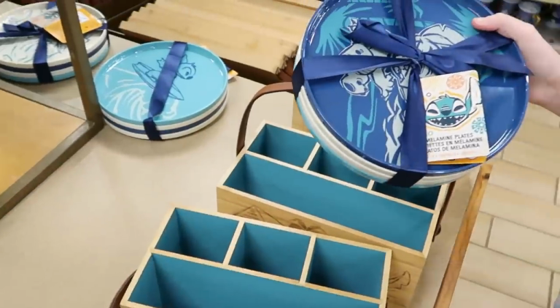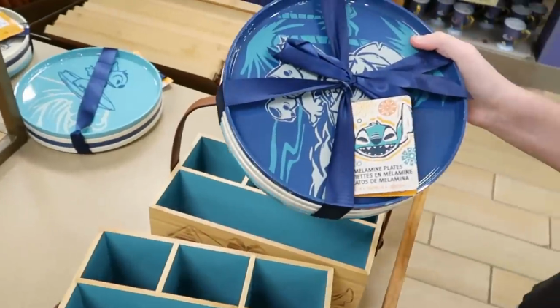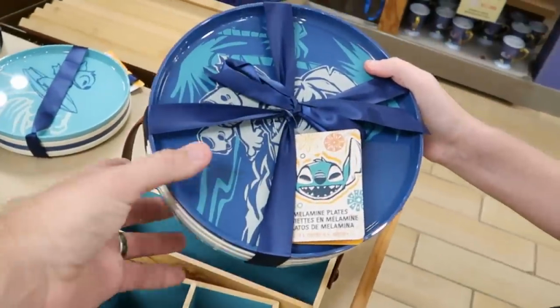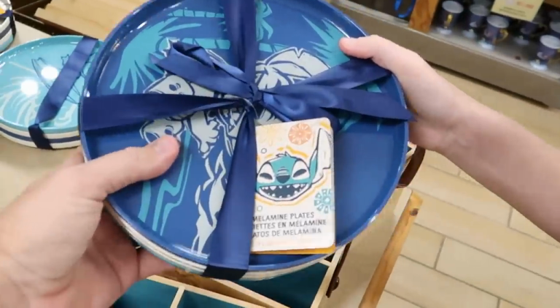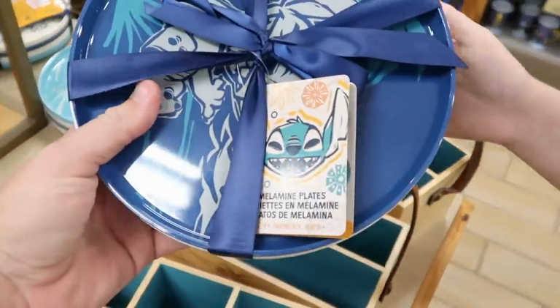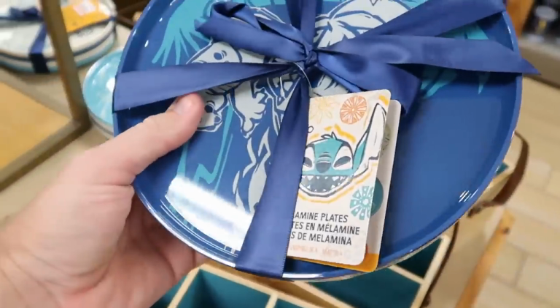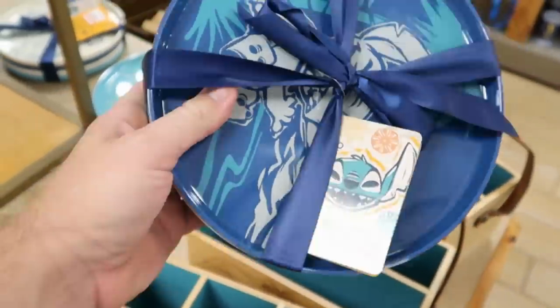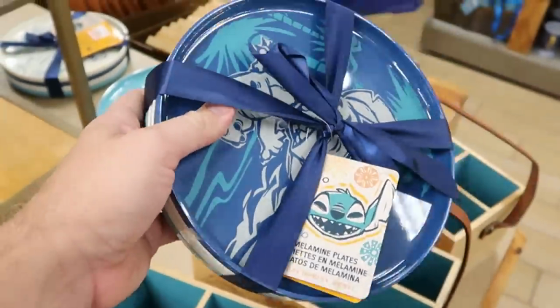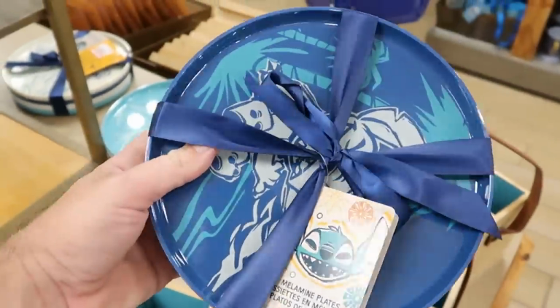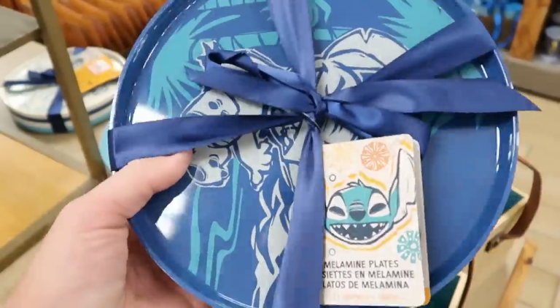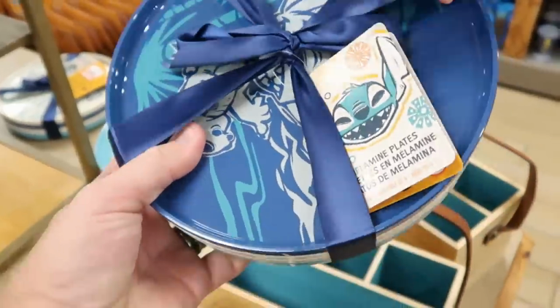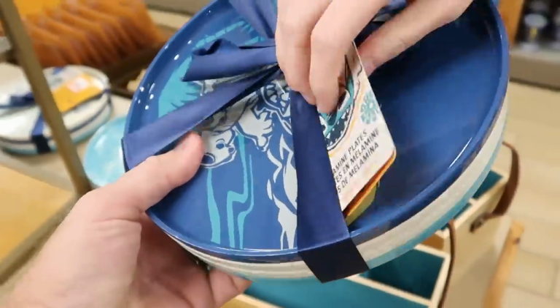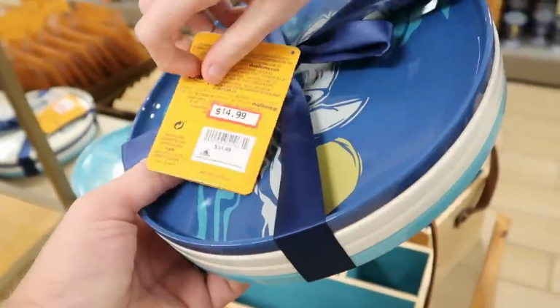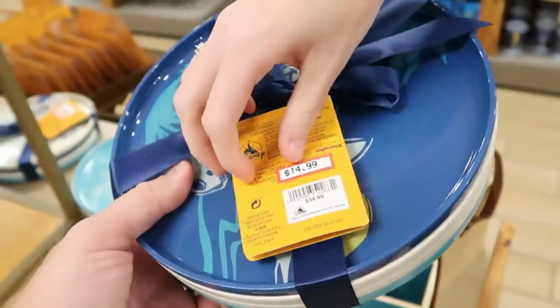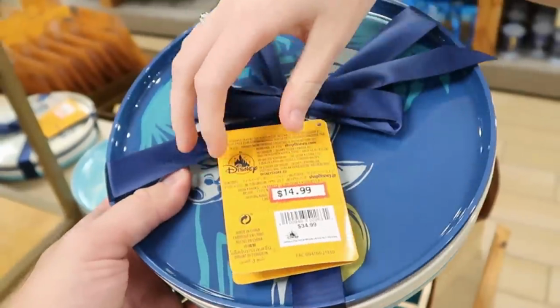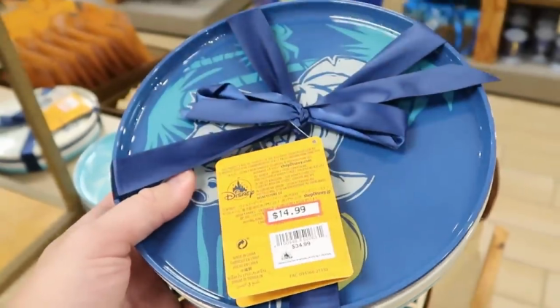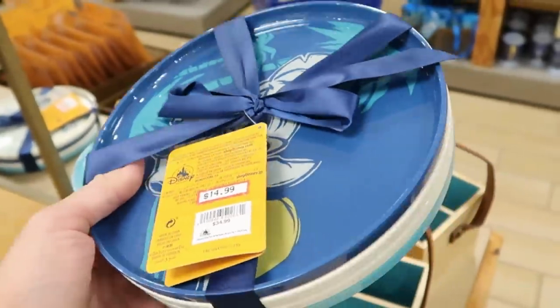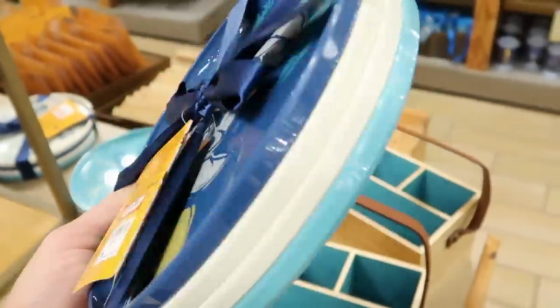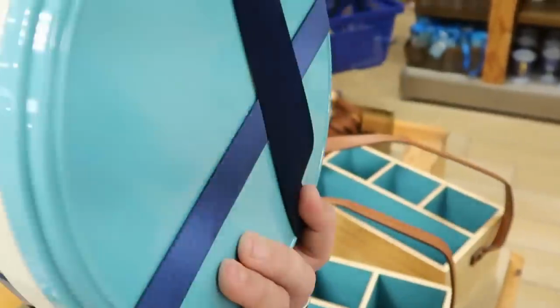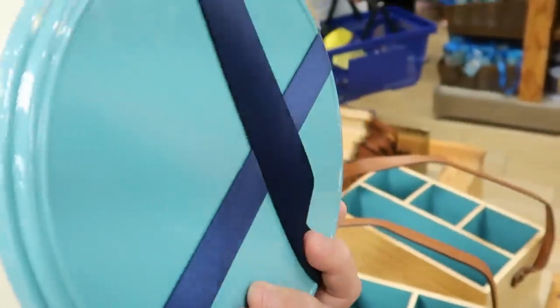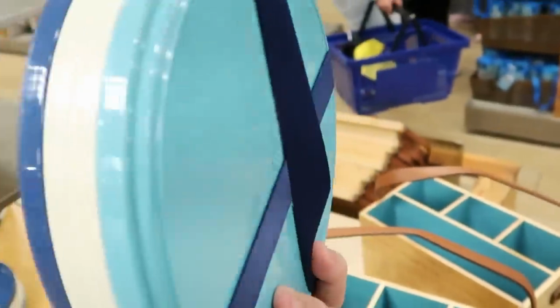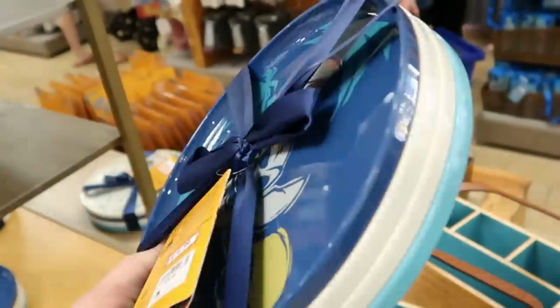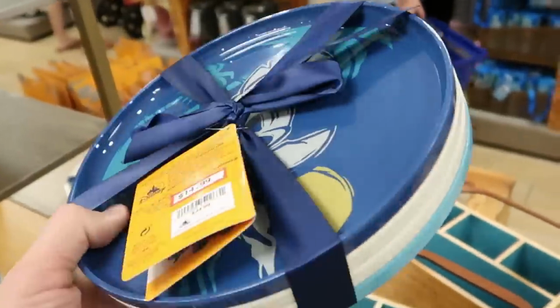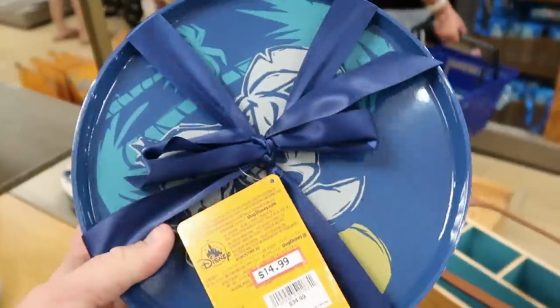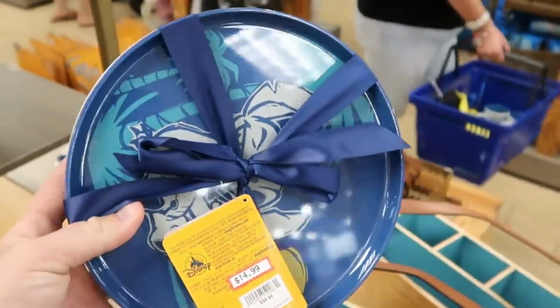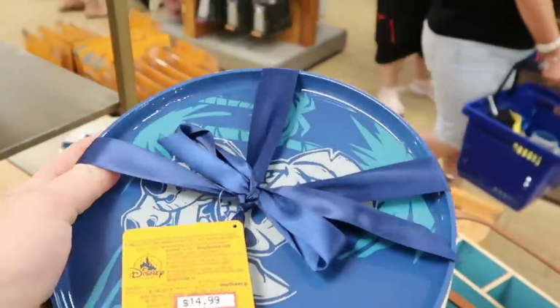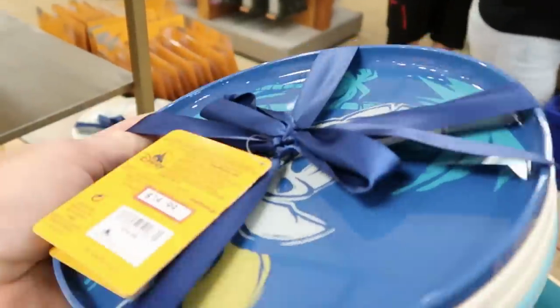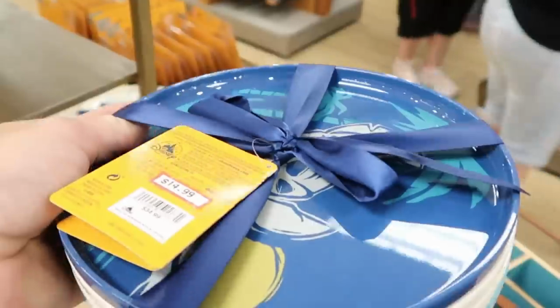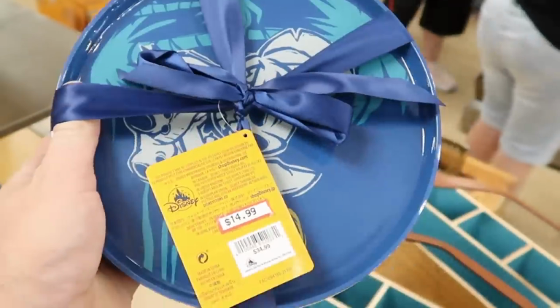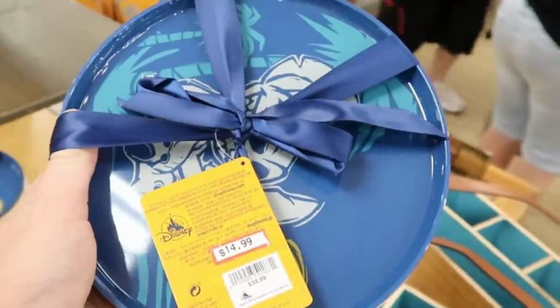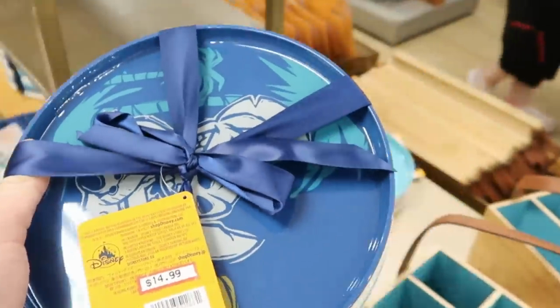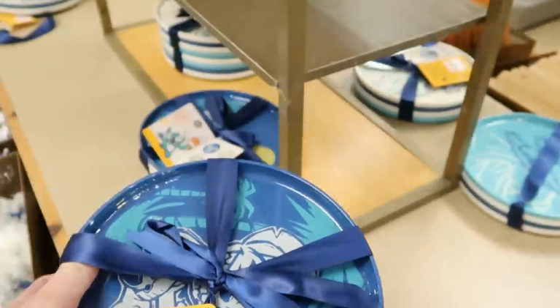Brandy found some dishes right here — these are actually melamine, really nice. It looks like you get four in a pack. These are $14.99, originally $34.99. I love the shape of these — they've got like a little lip on the end.